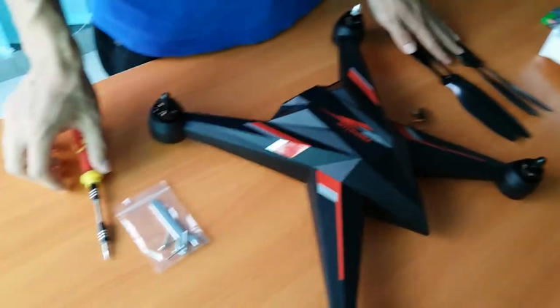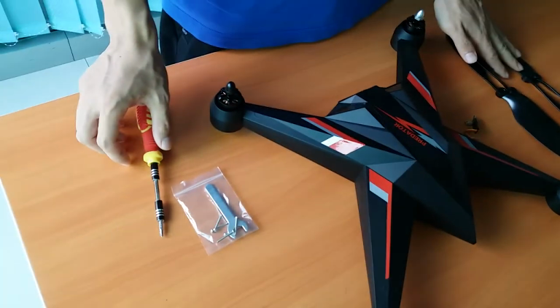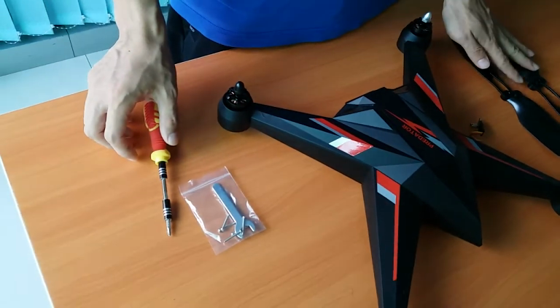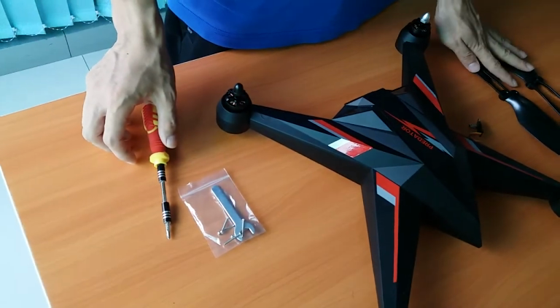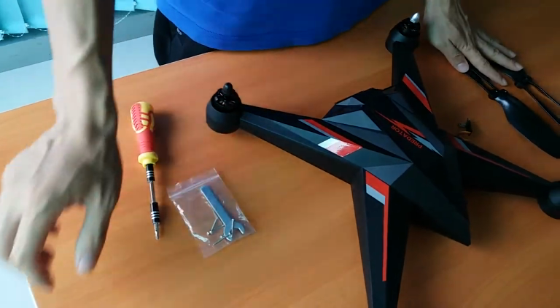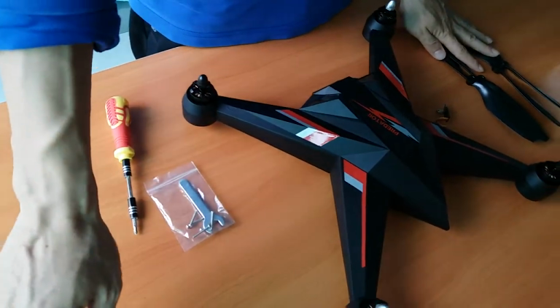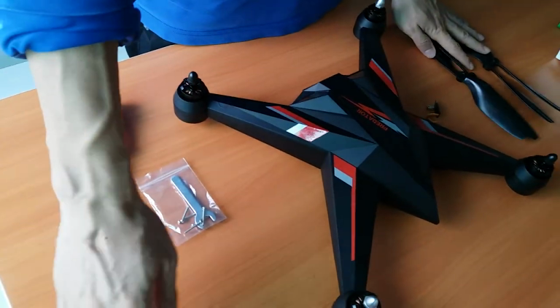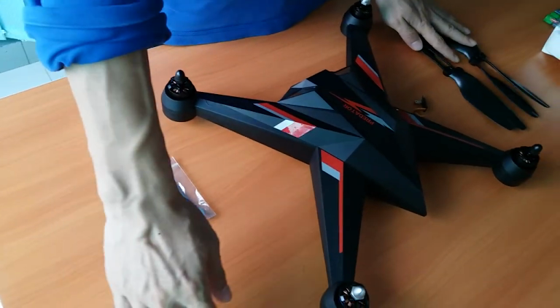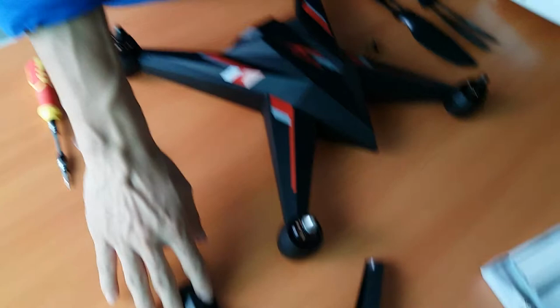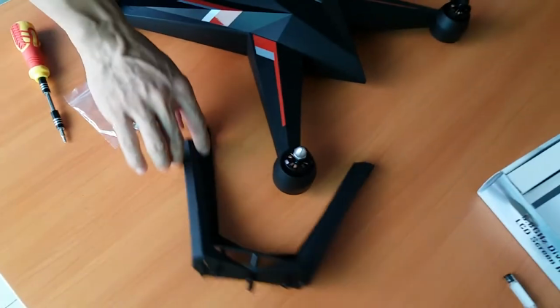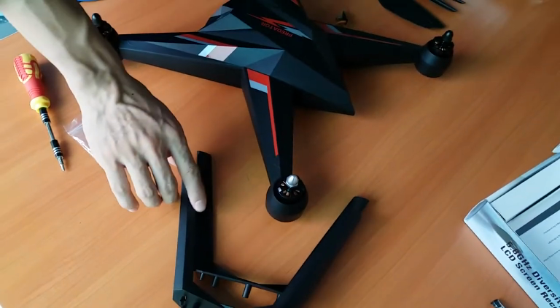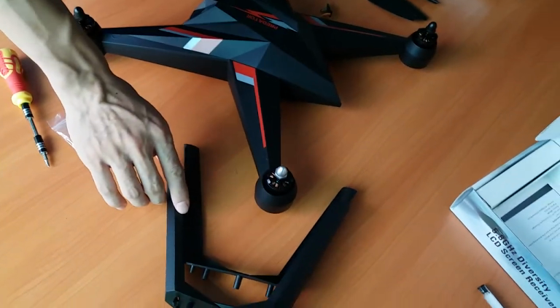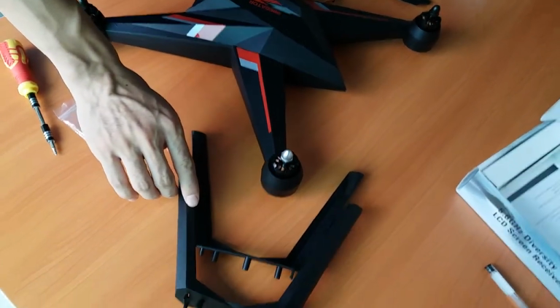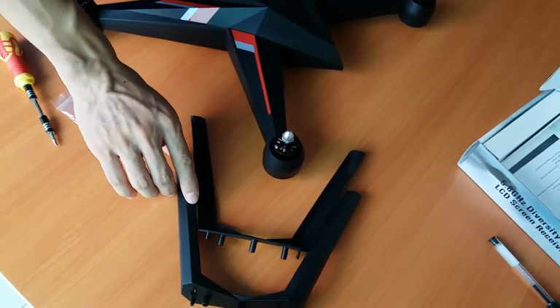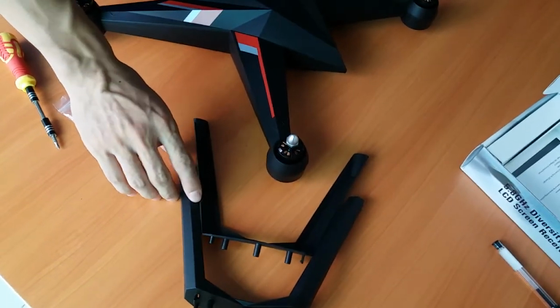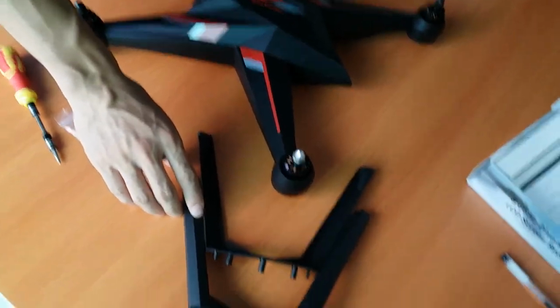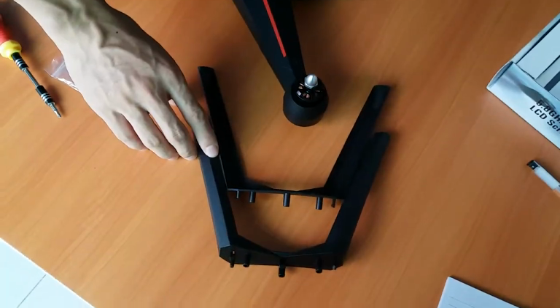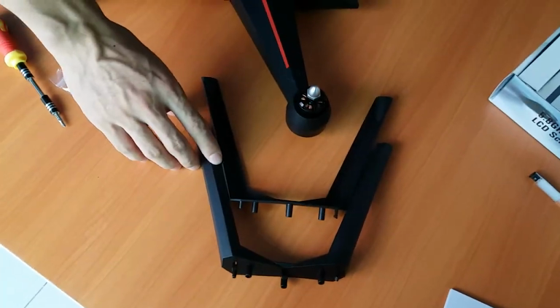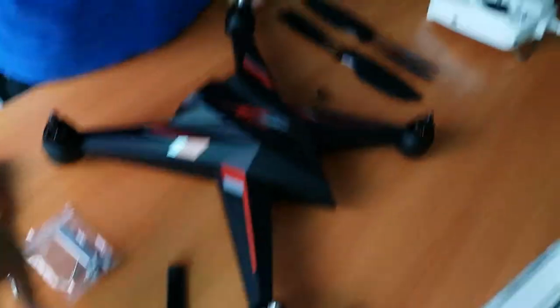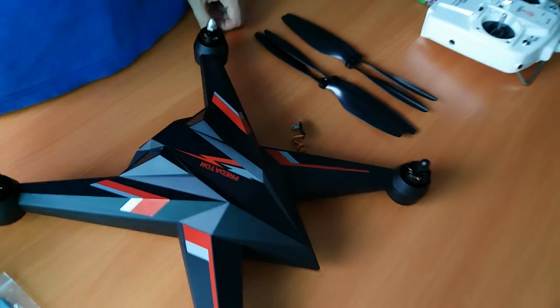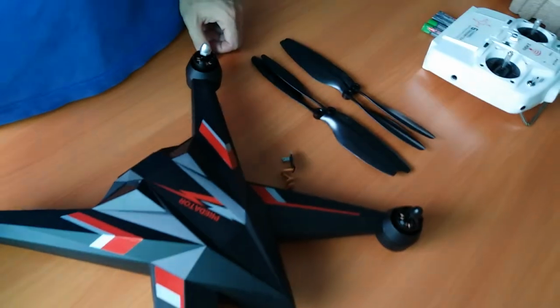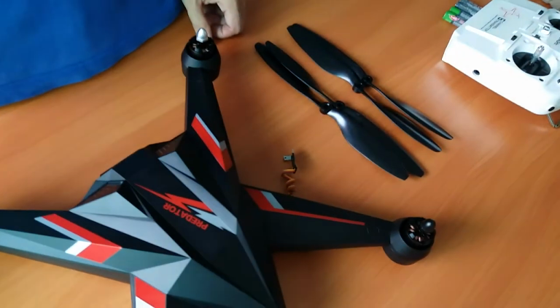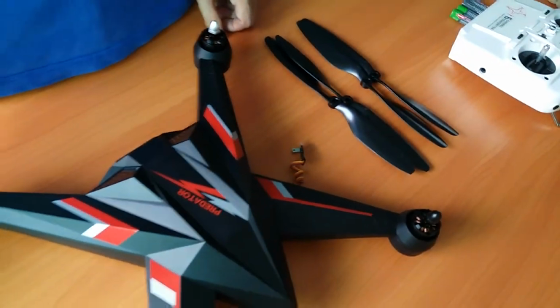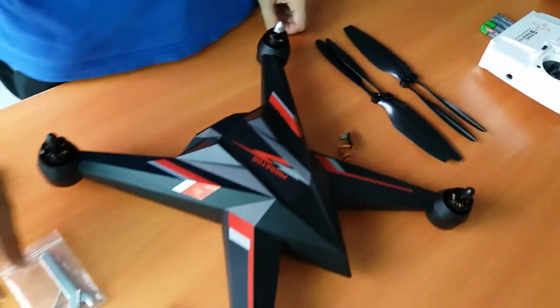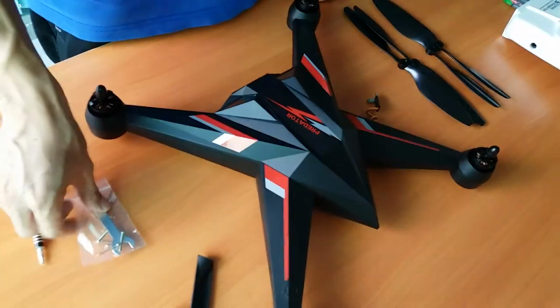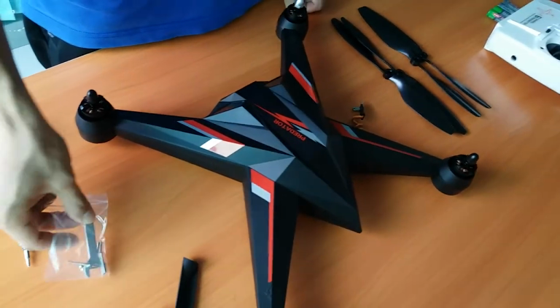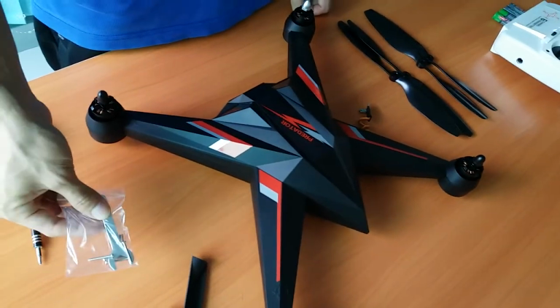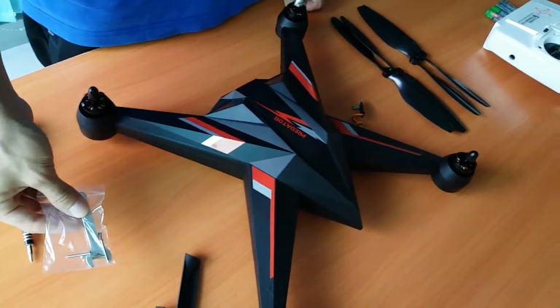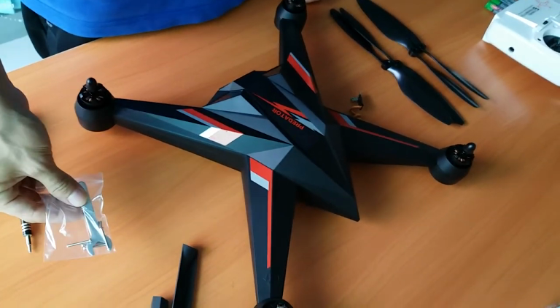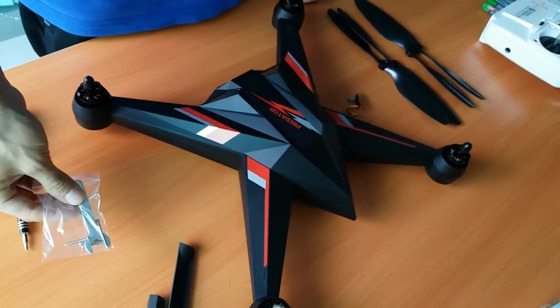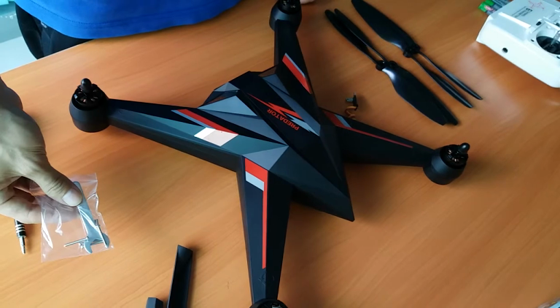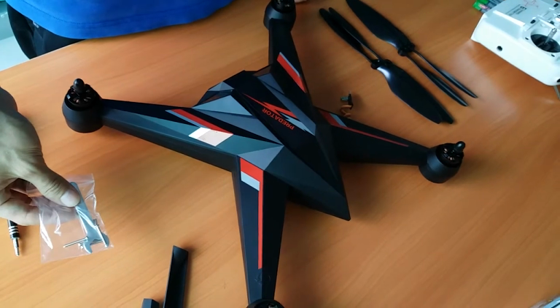We have the tools ready, the landing gear here, and the propellers. First of all, we will install those two parts.